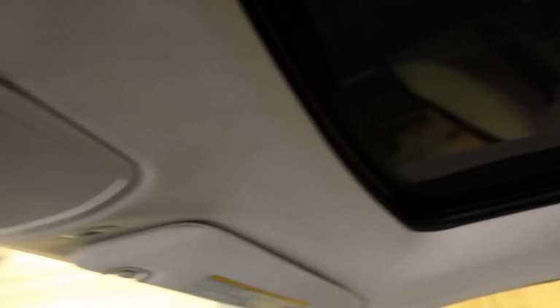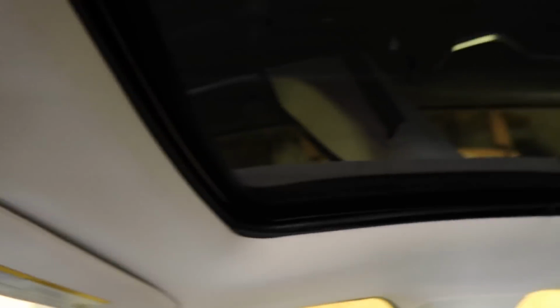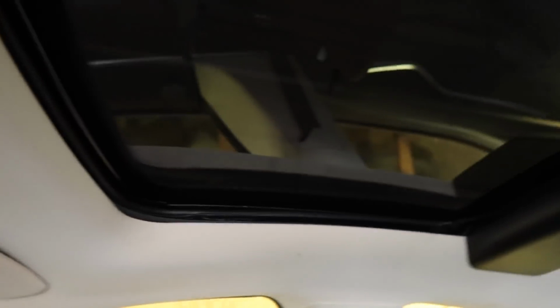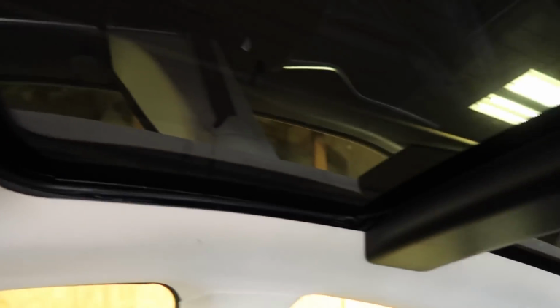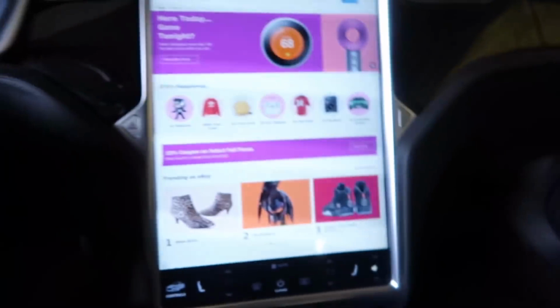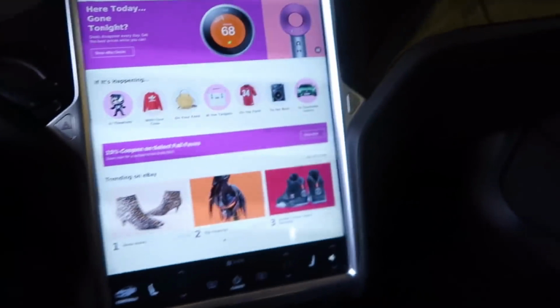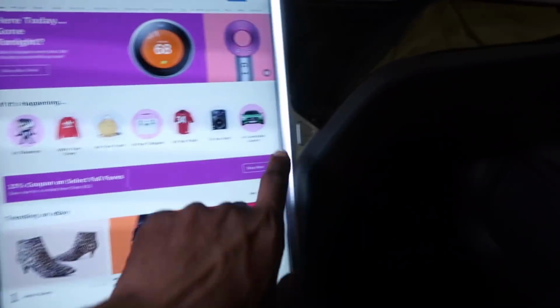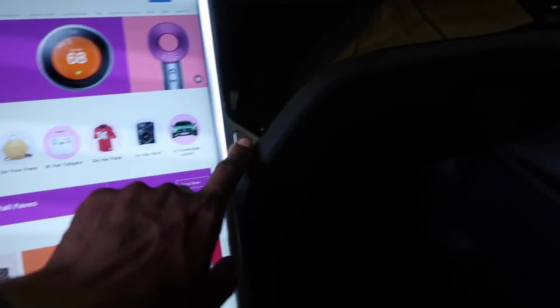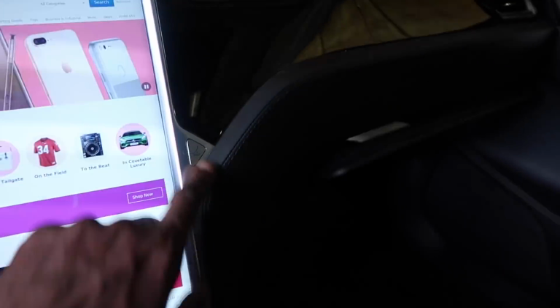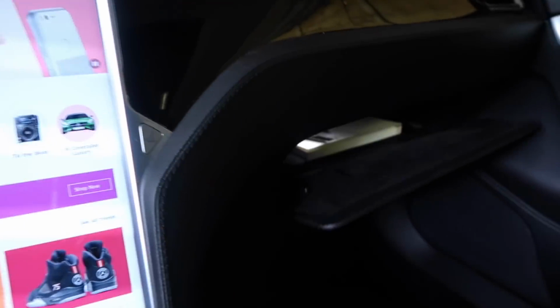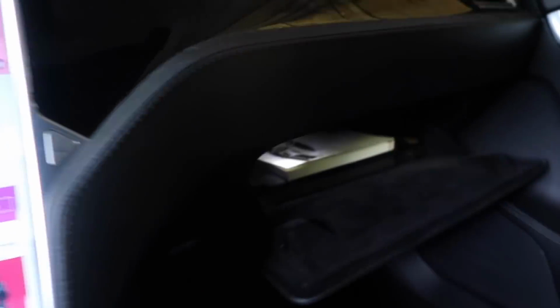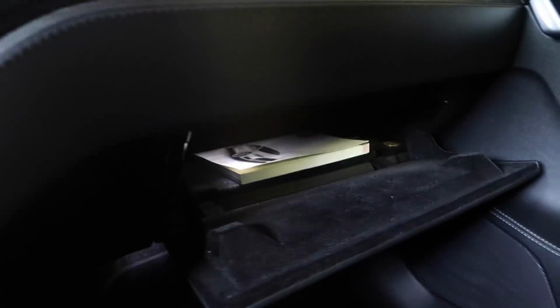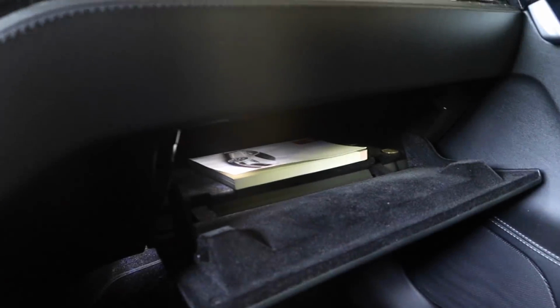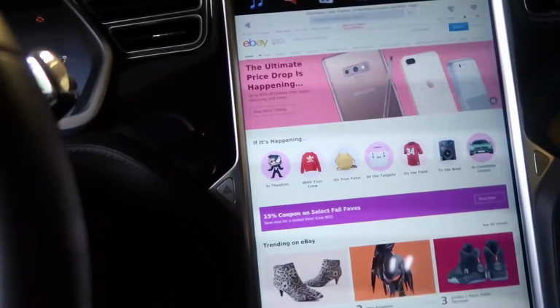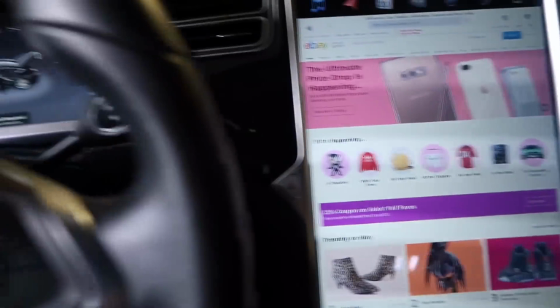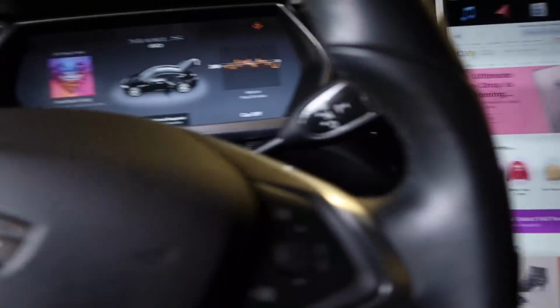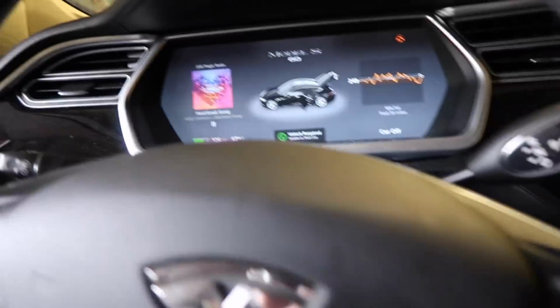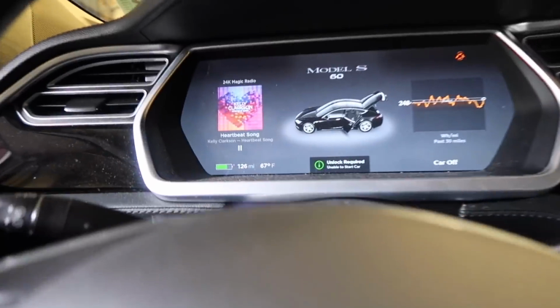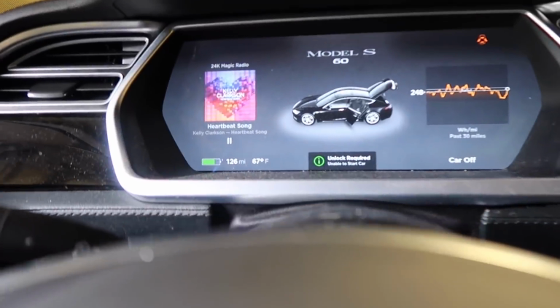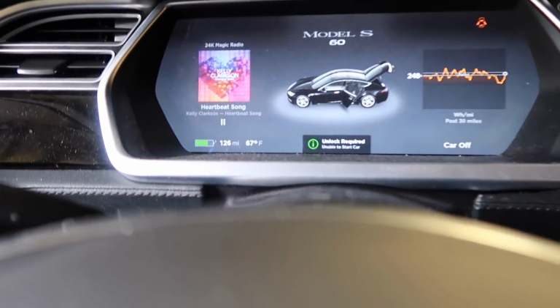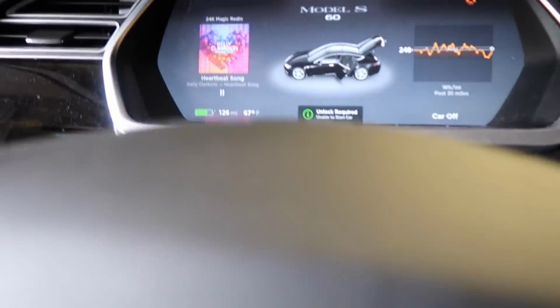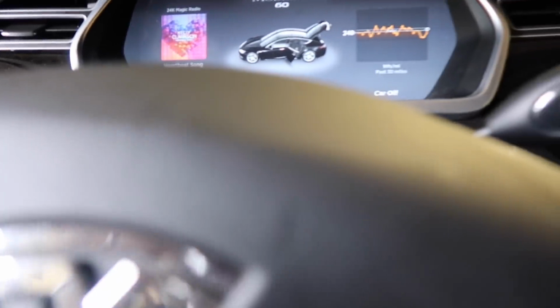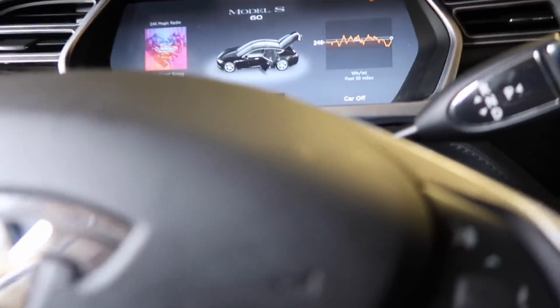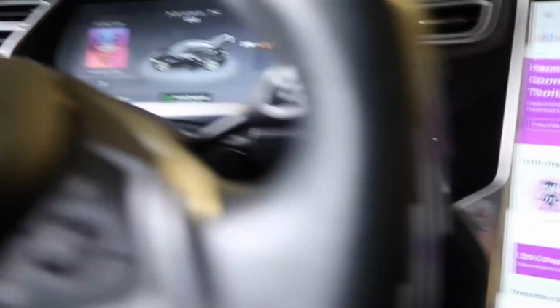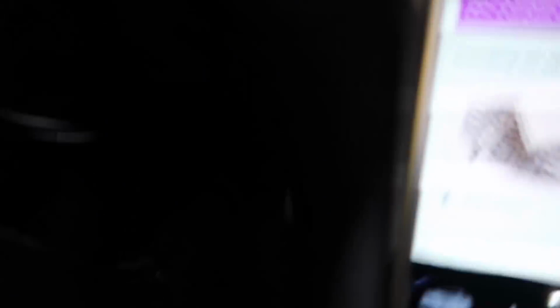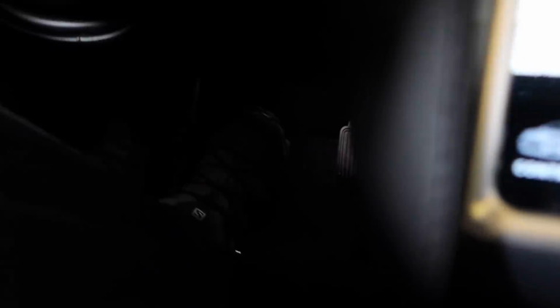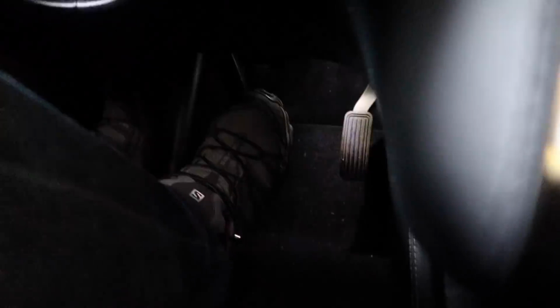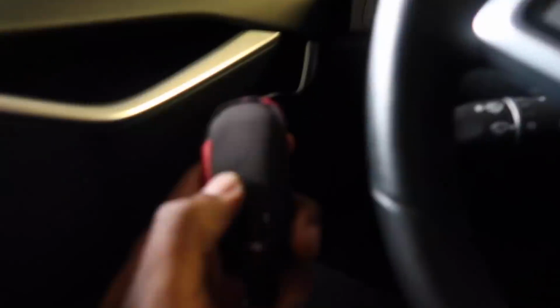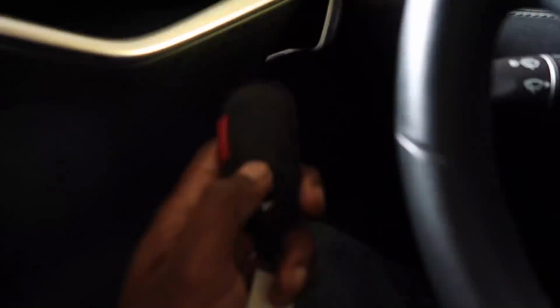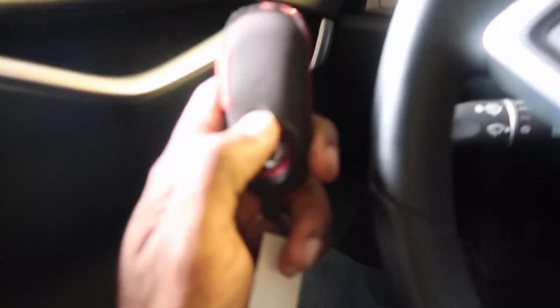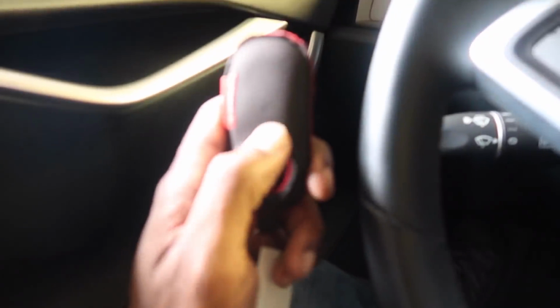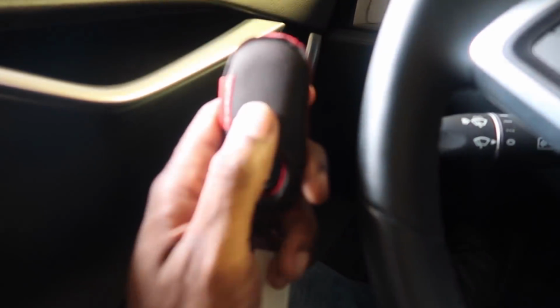The glove box is empty. Unlocking and starting the car — it requires you to unlock to start. Push brake to start. If I unlock the car, the car wants to start.